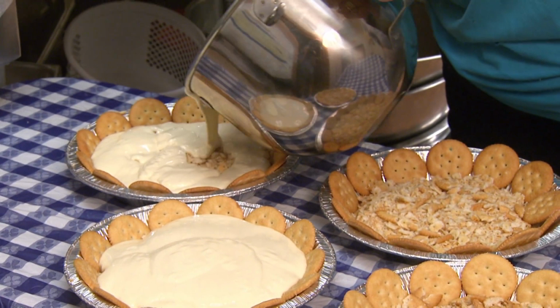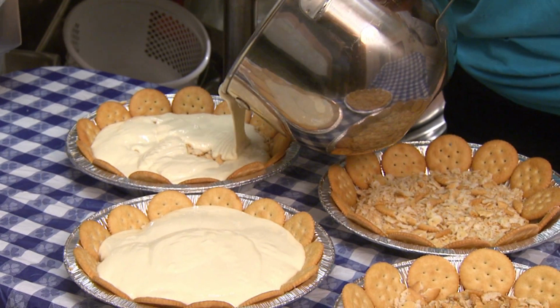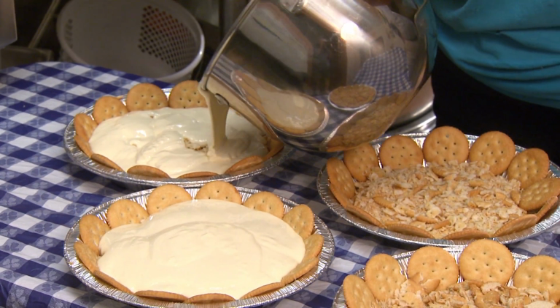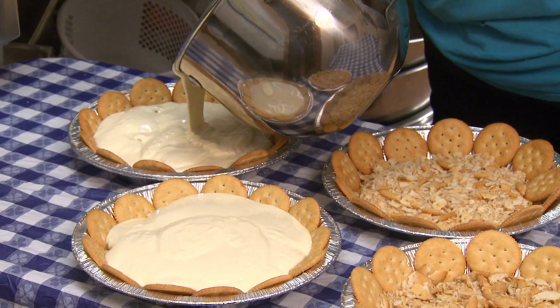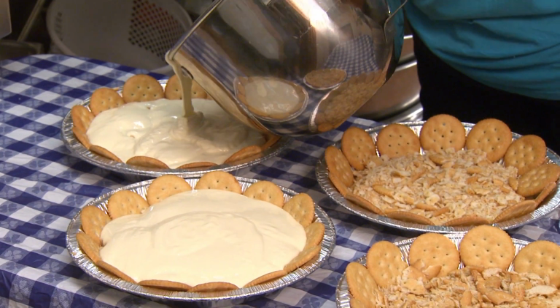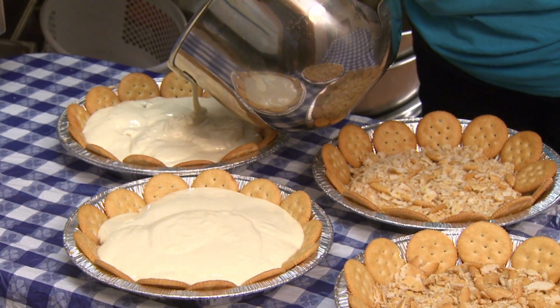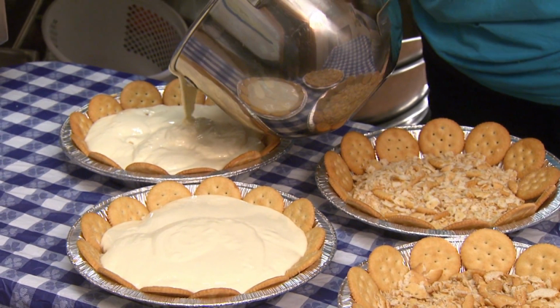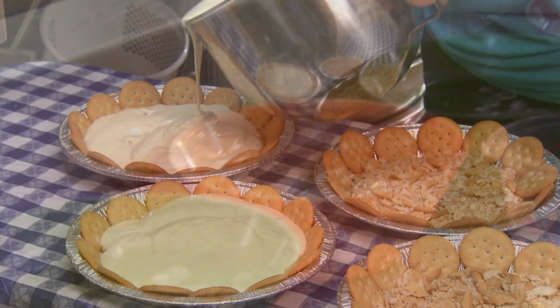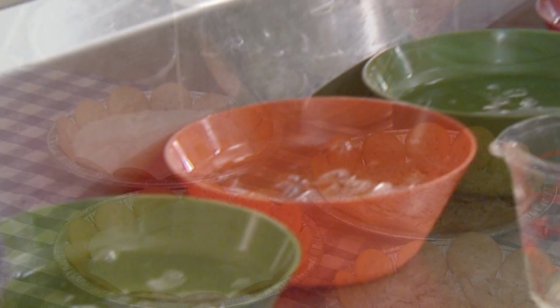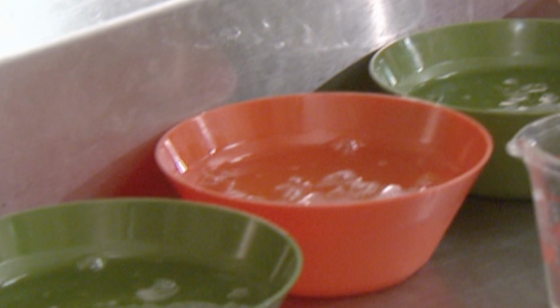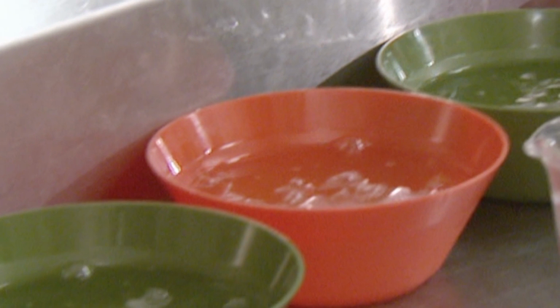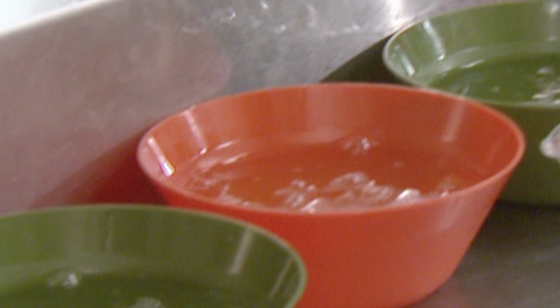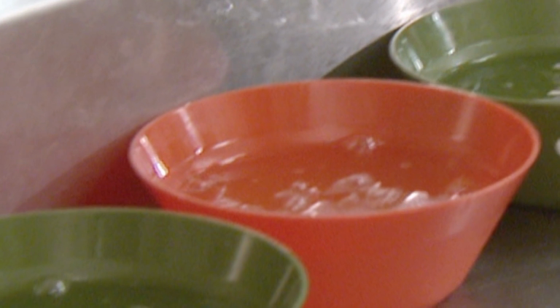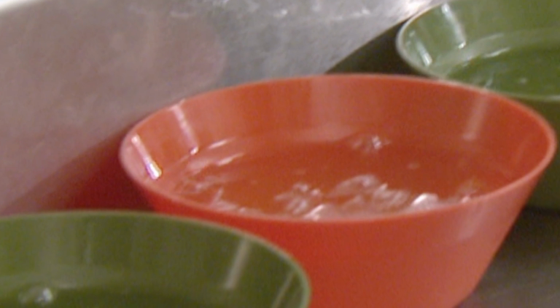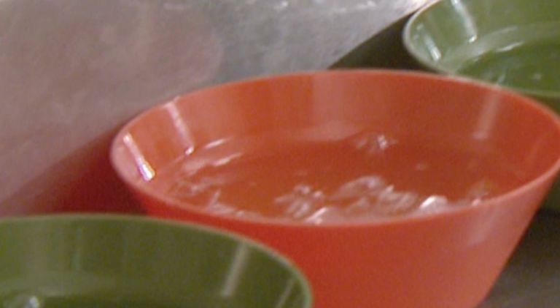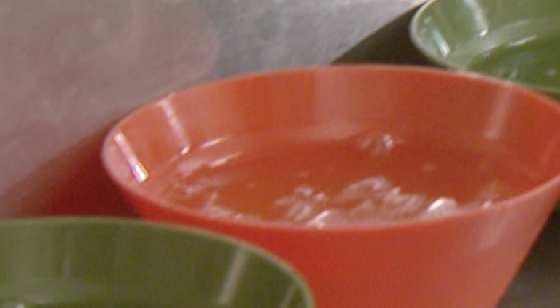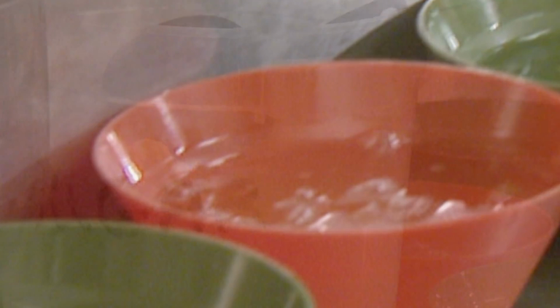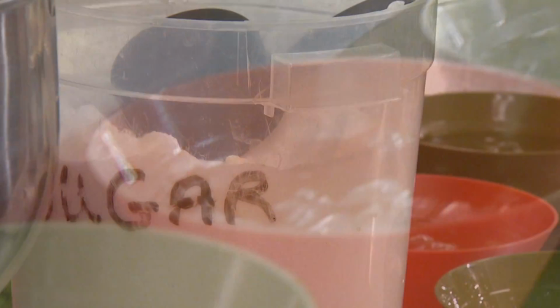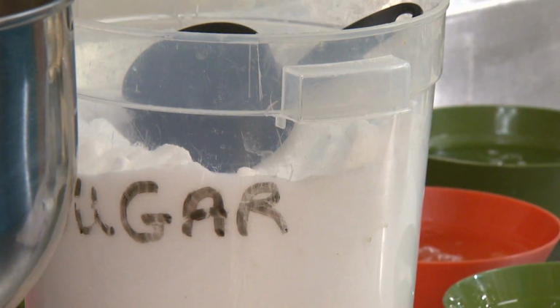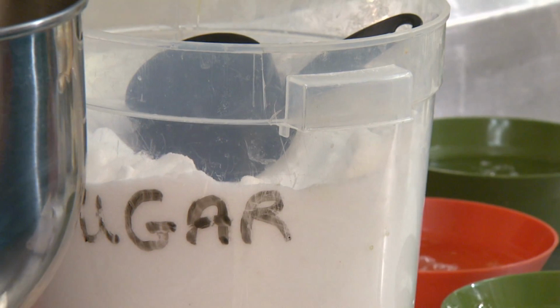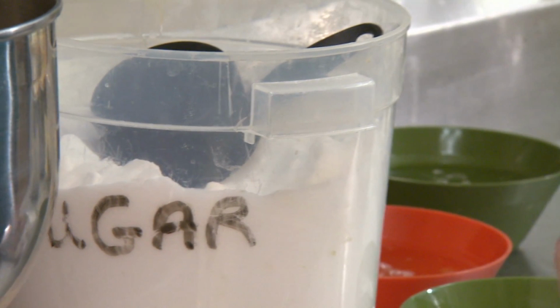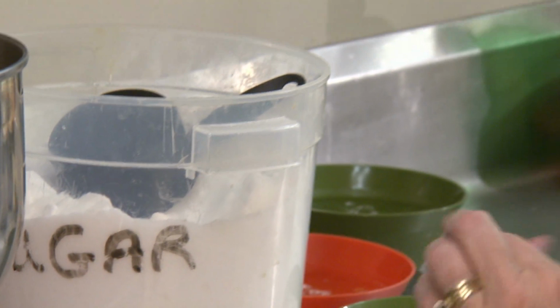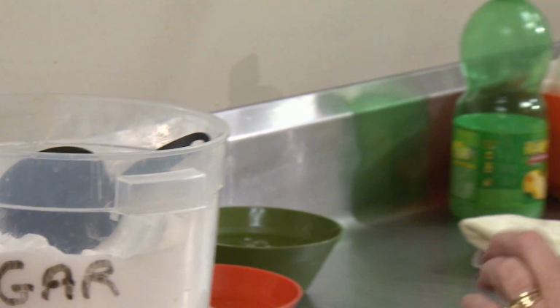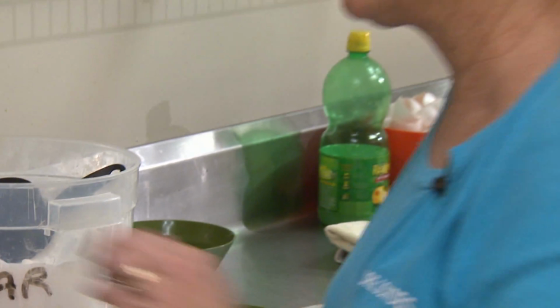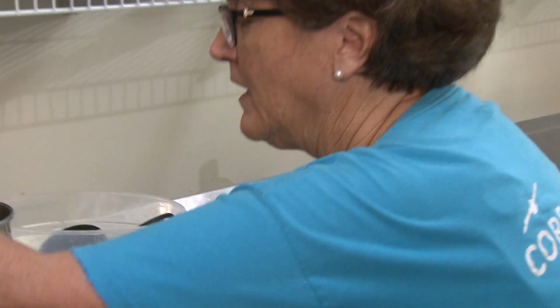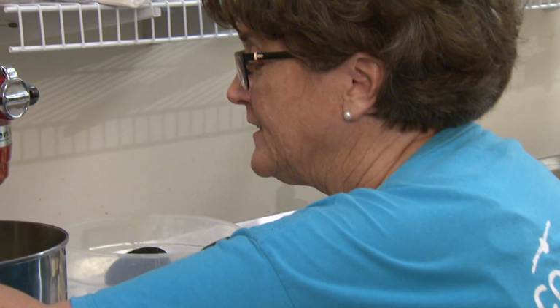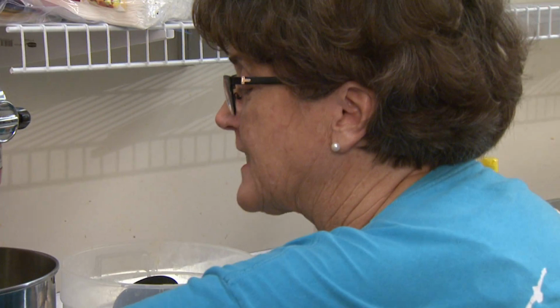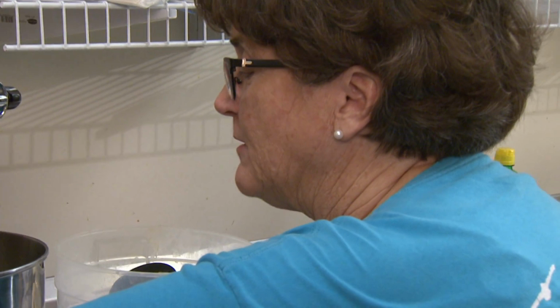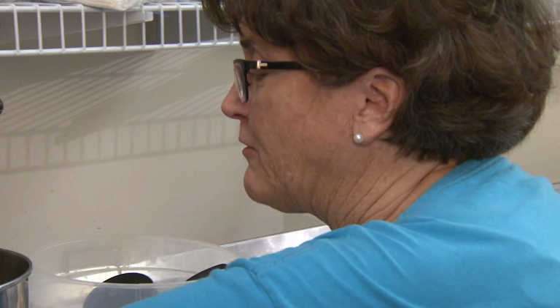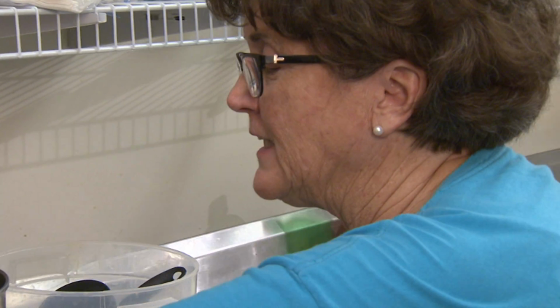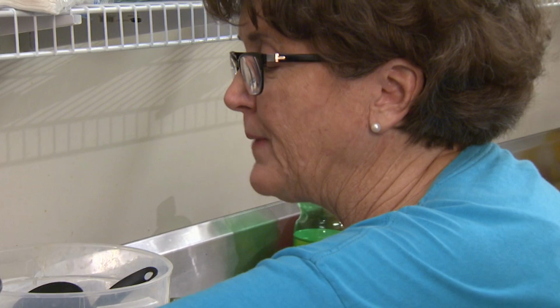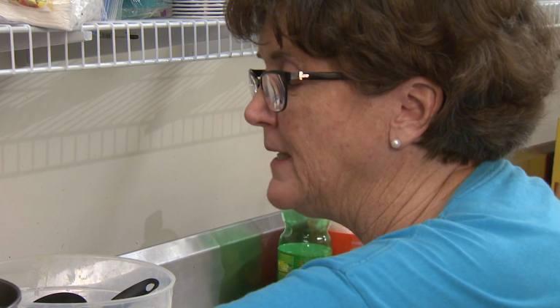Three reserved egg whites per pie, plus one extra if you like, along with one cup of sugar per pie, will make the meringue. Just let them keep gradually feeding them up.